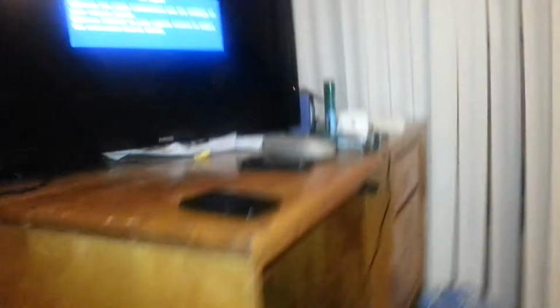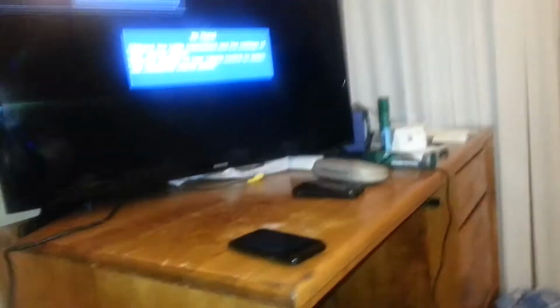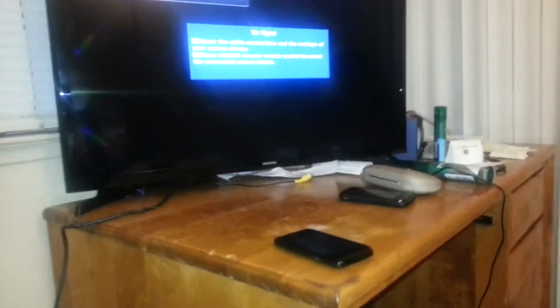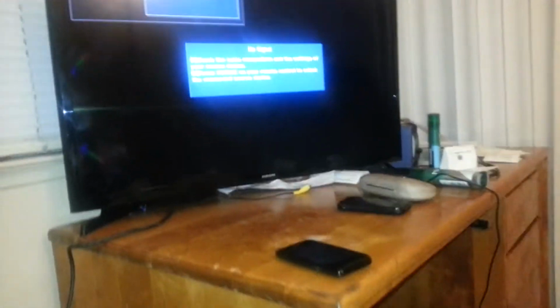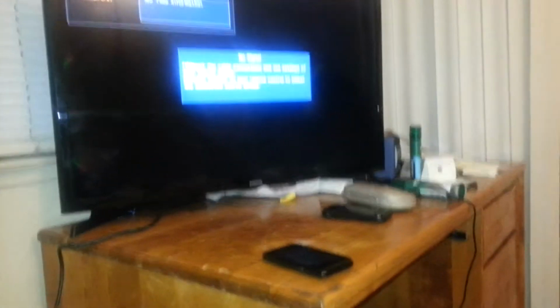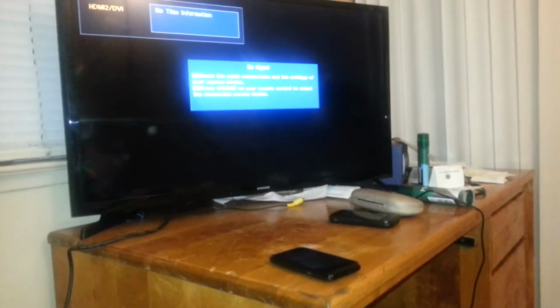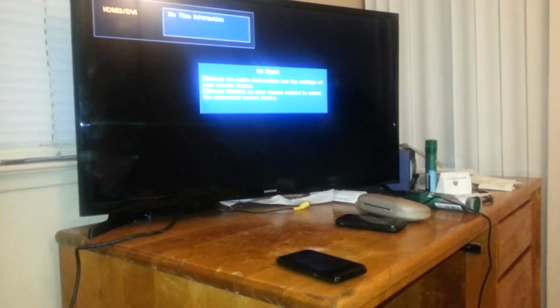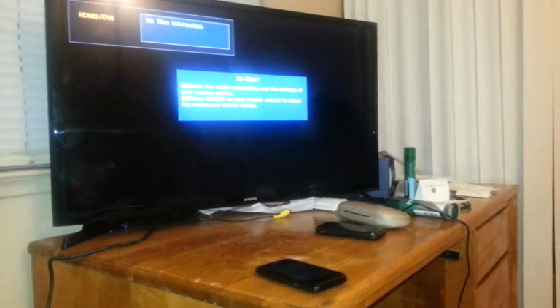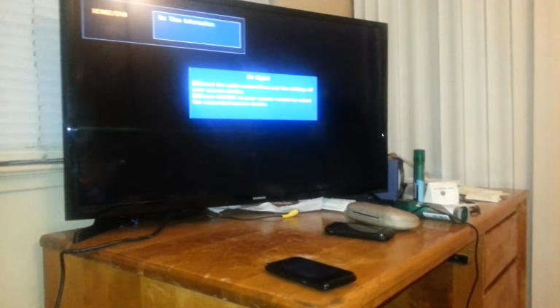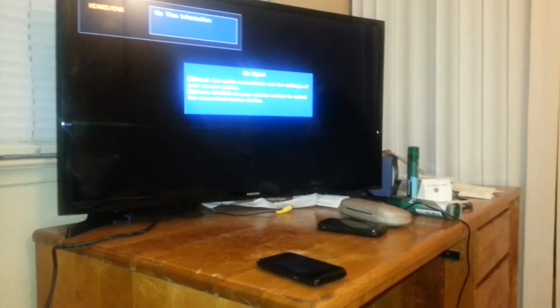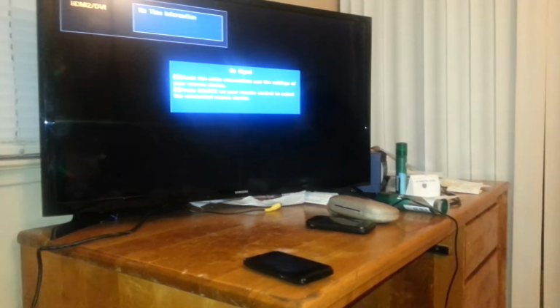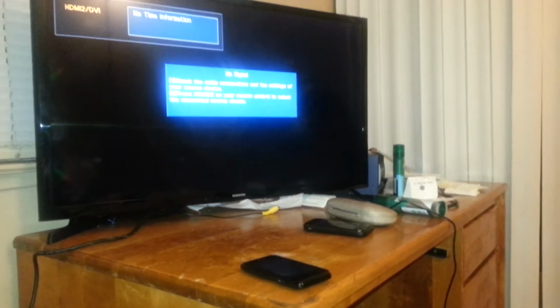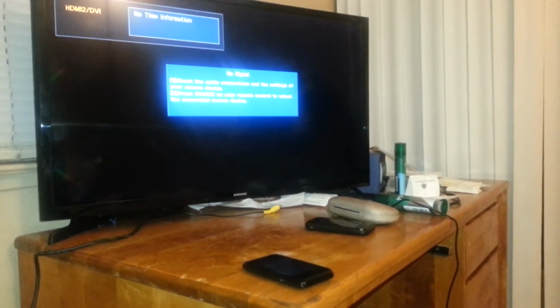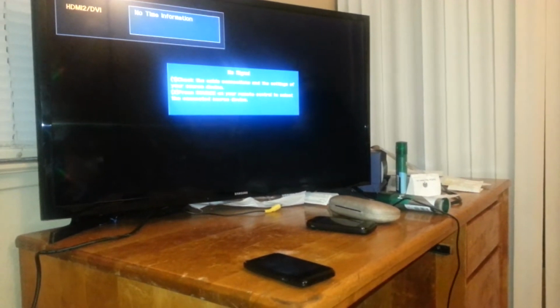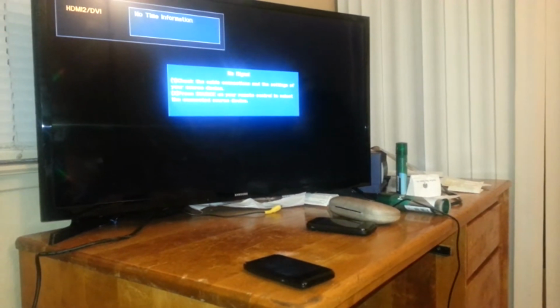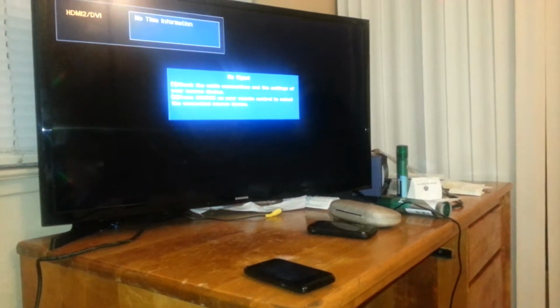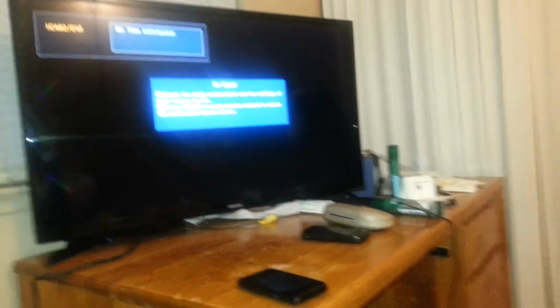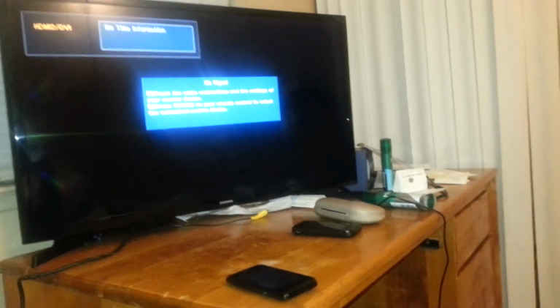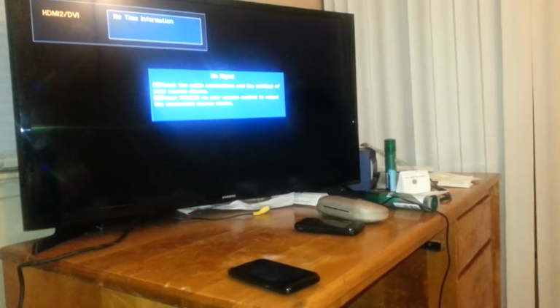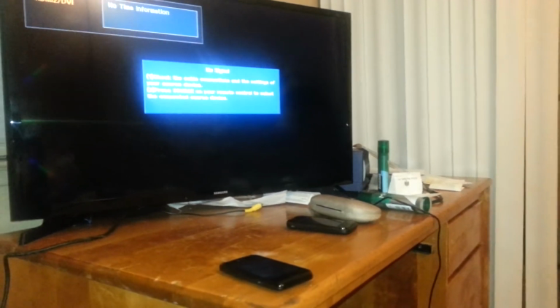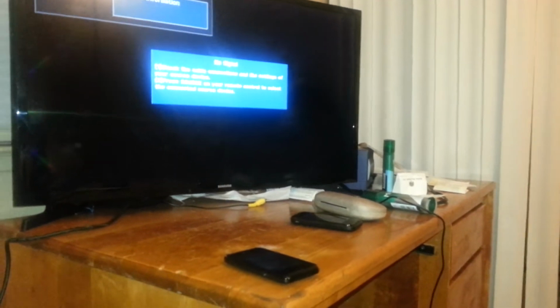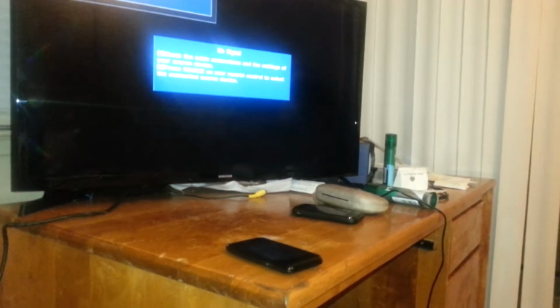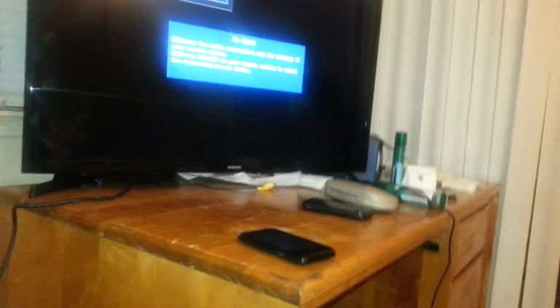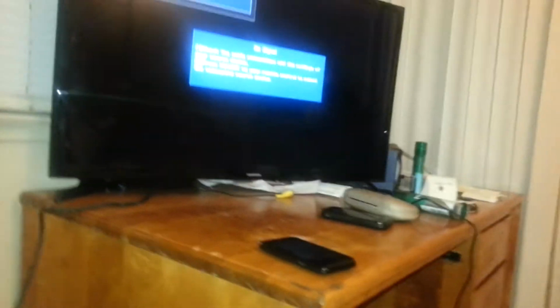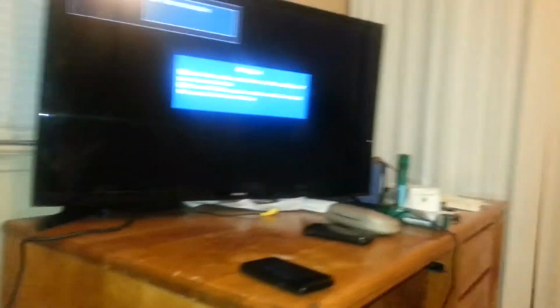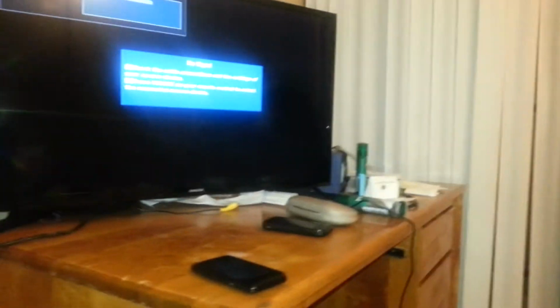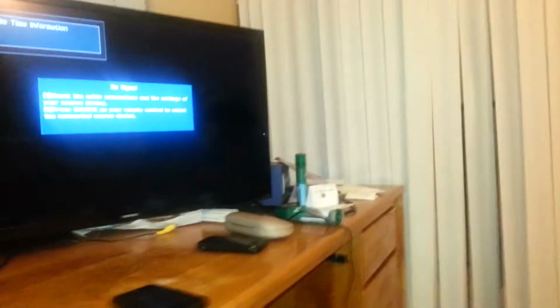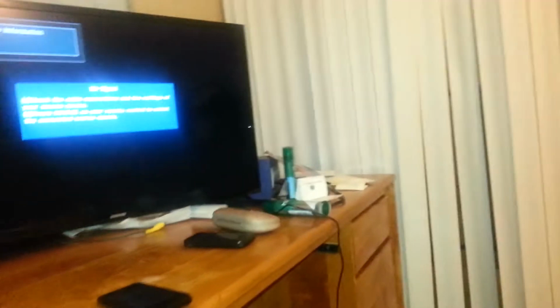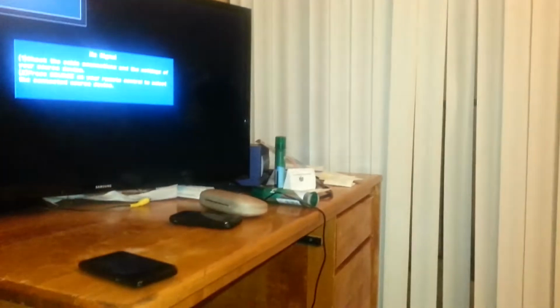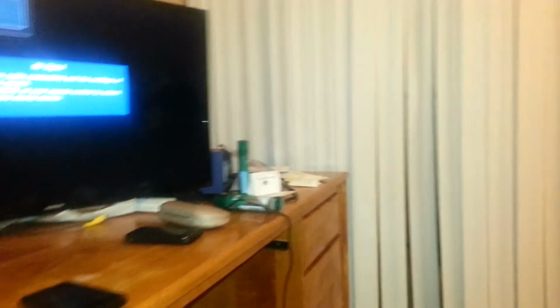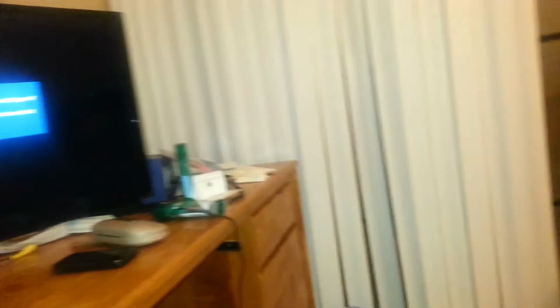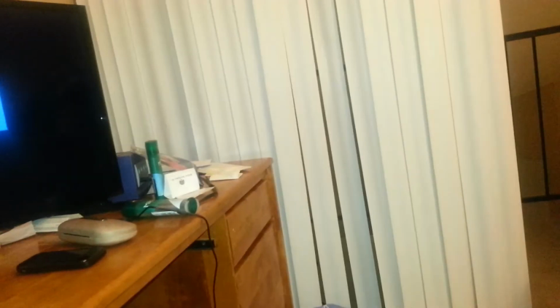I bought this — I think $169, I believe. Anyway, Samsung Television.